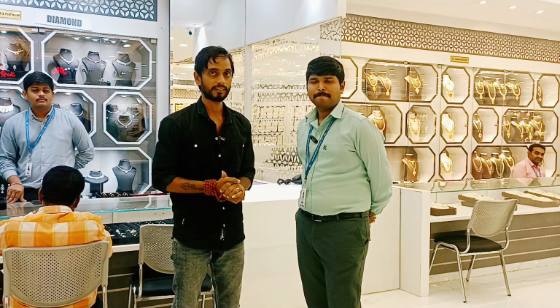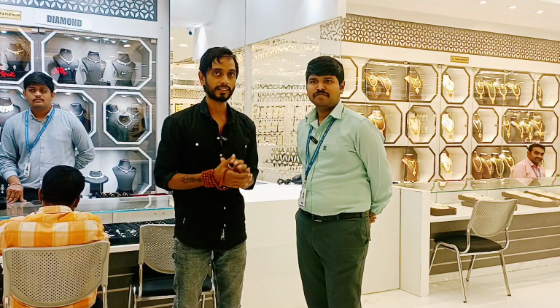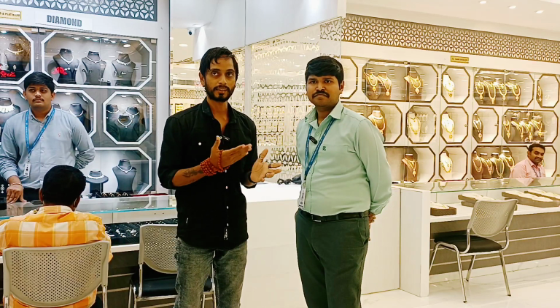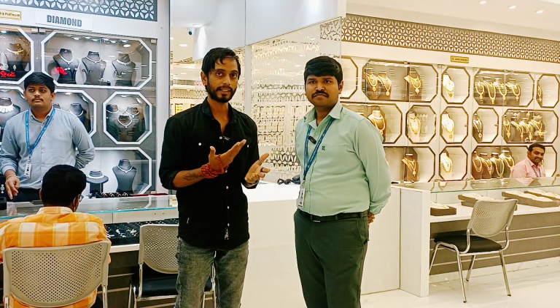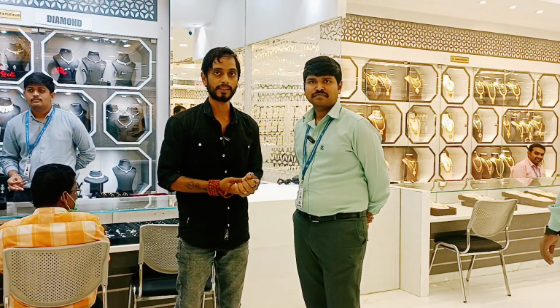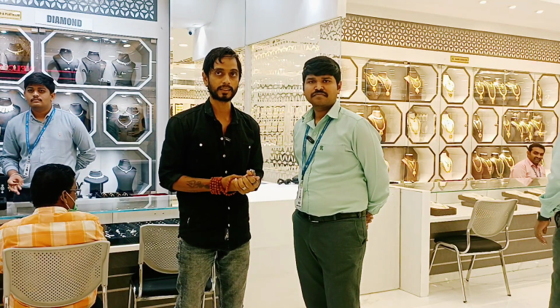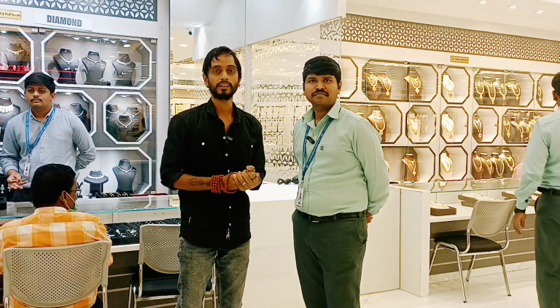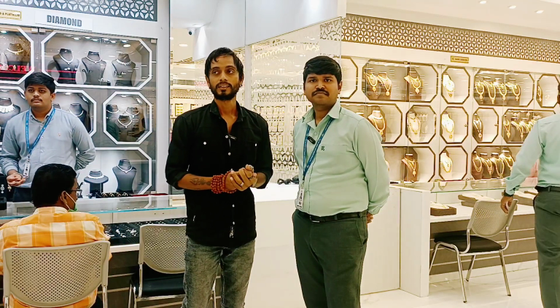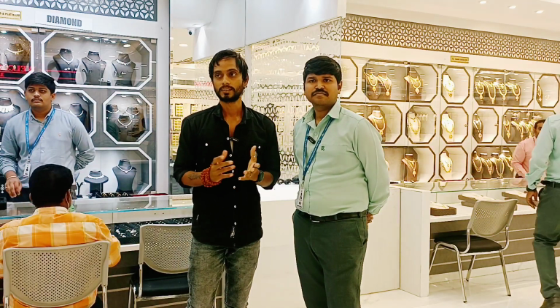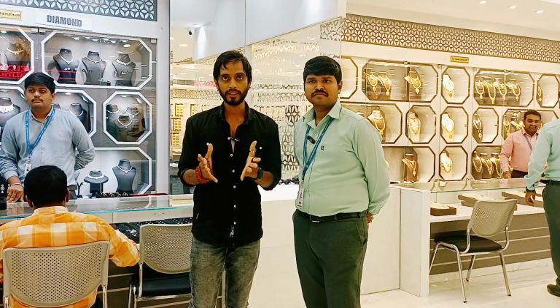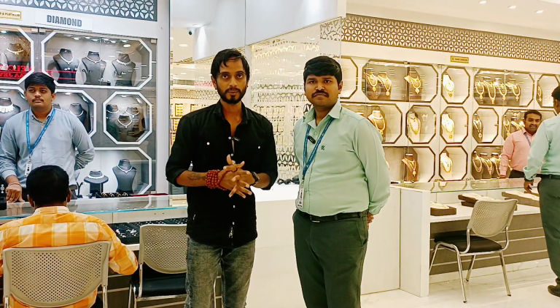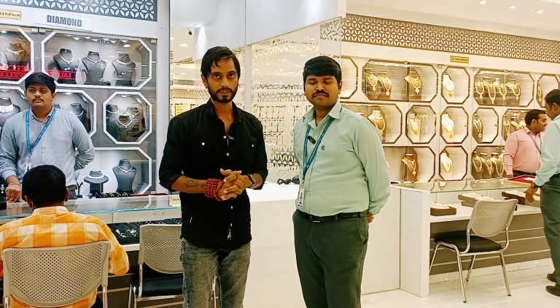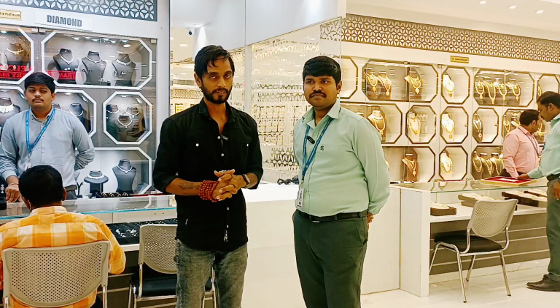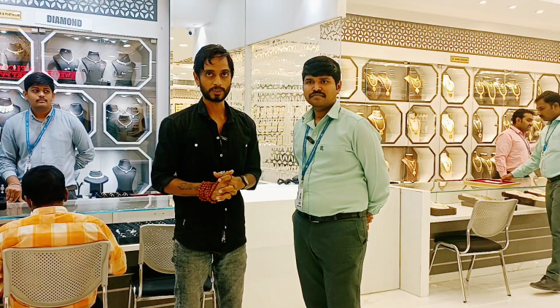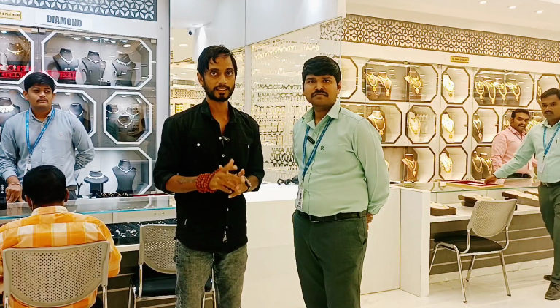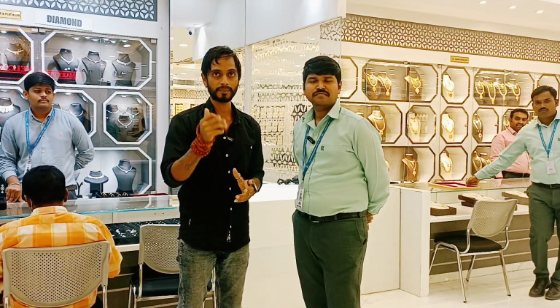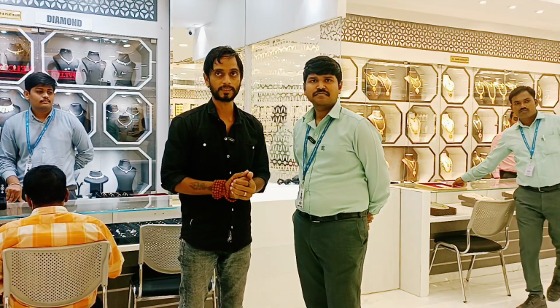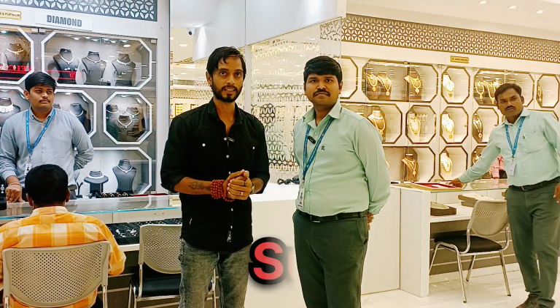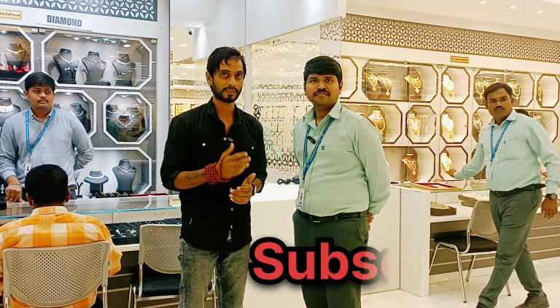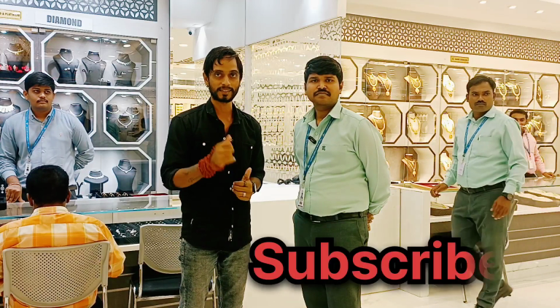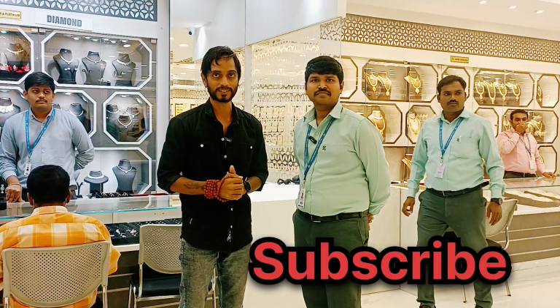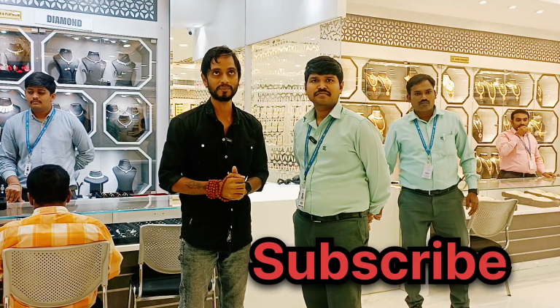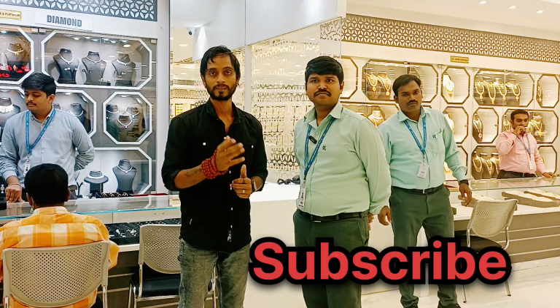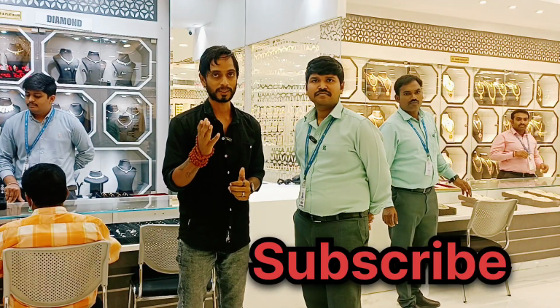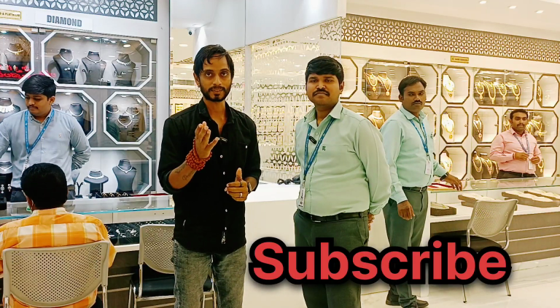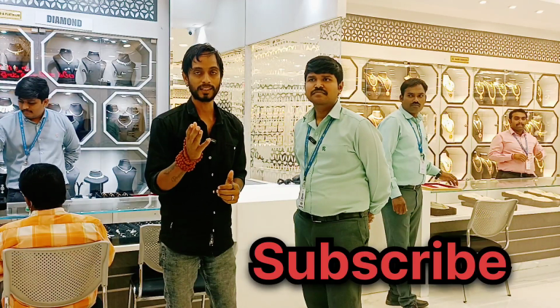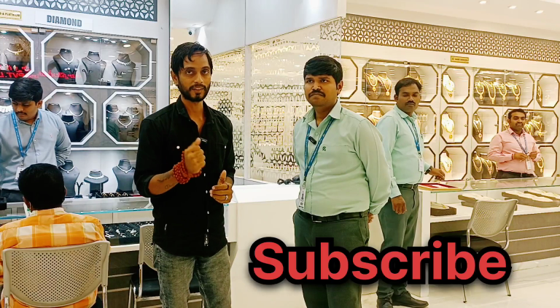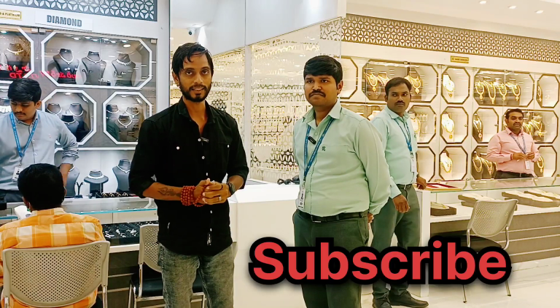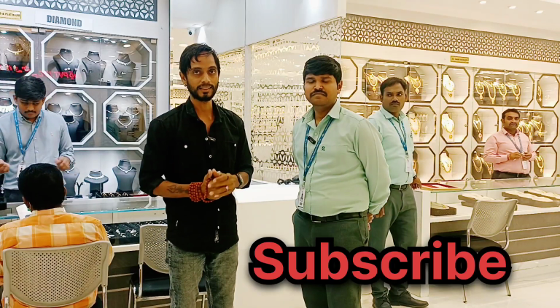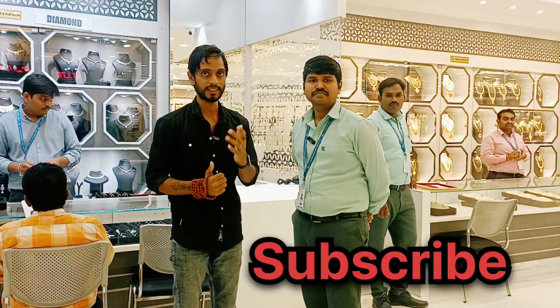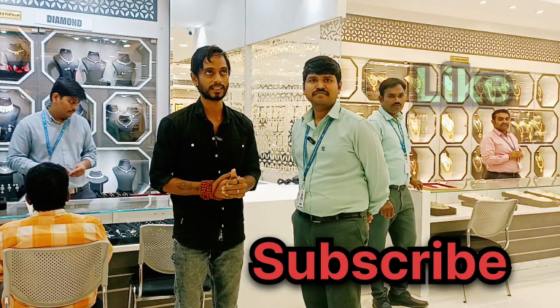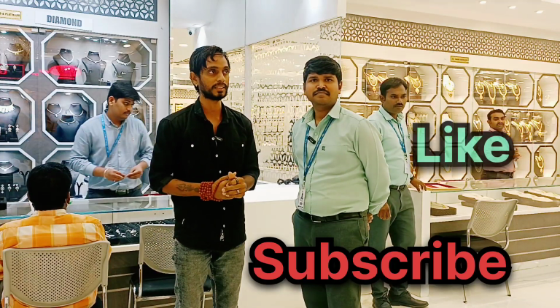We are going to explain the collections. If you are looking for videos, please like and share a lot.